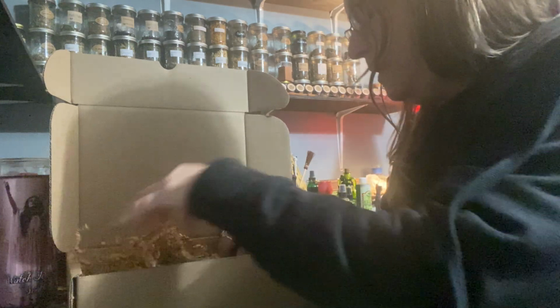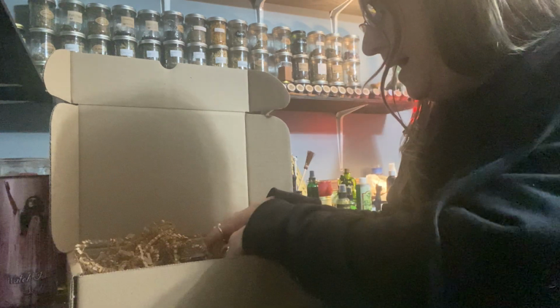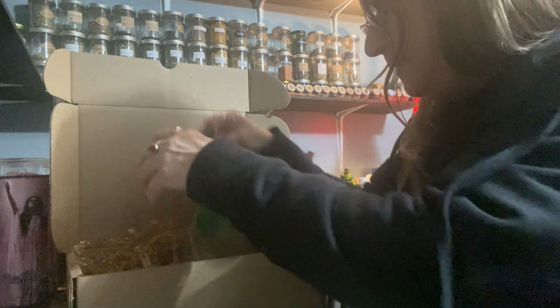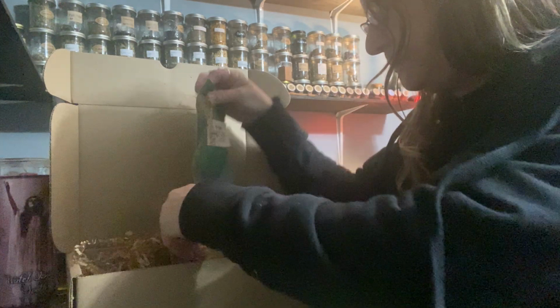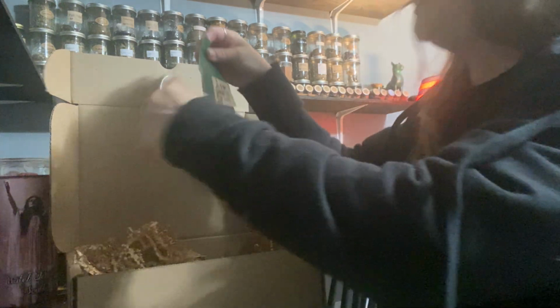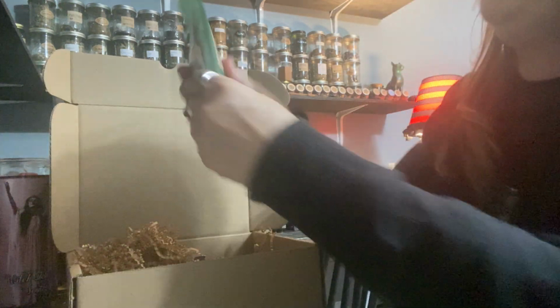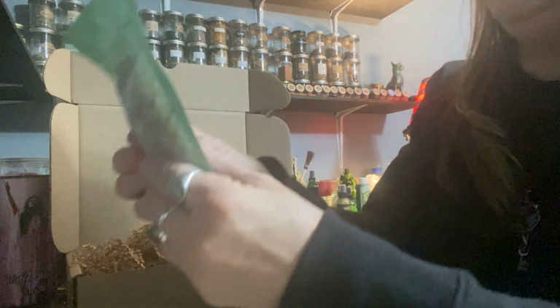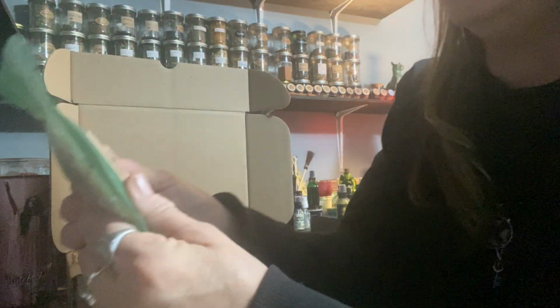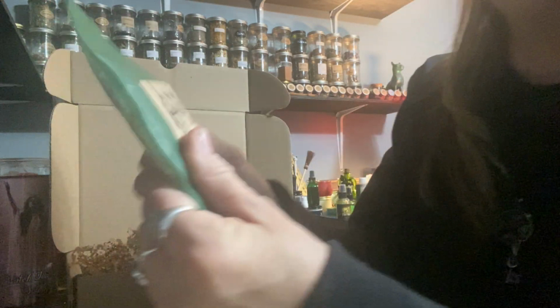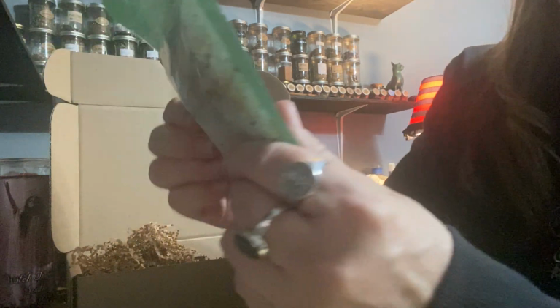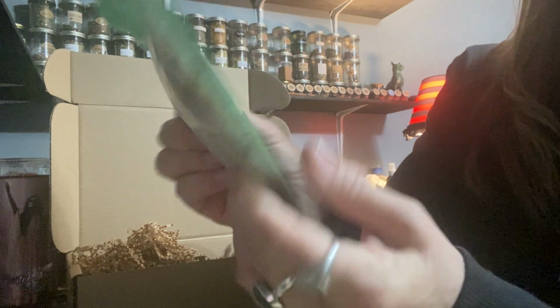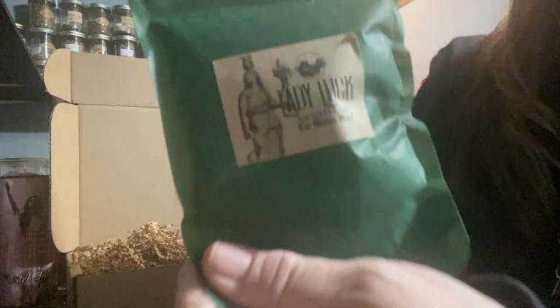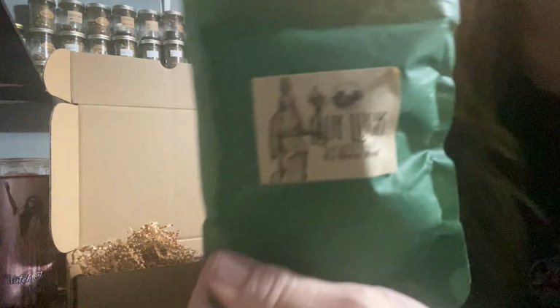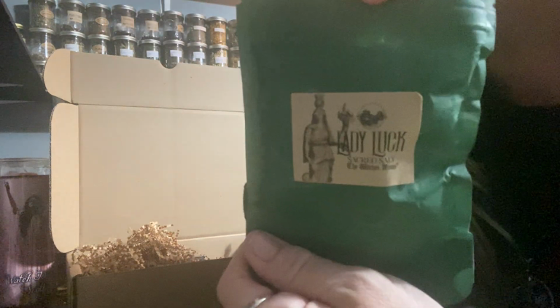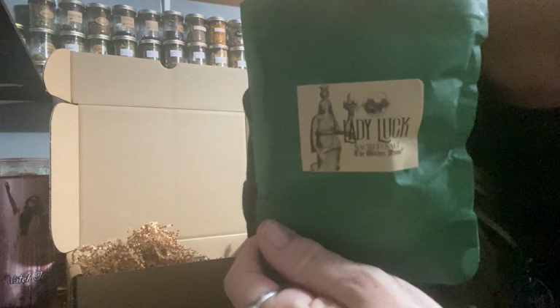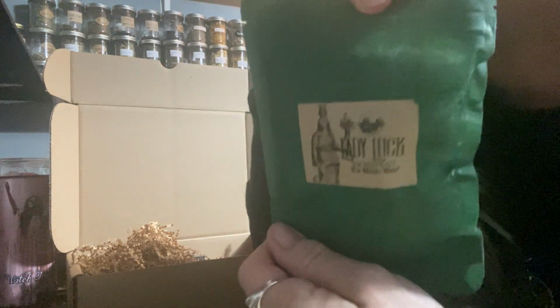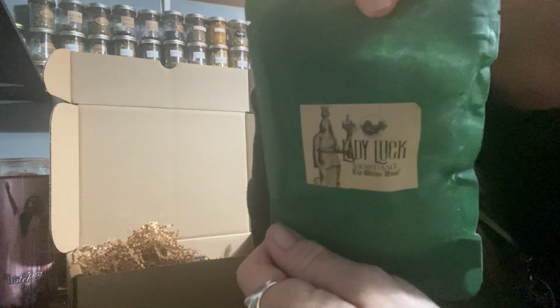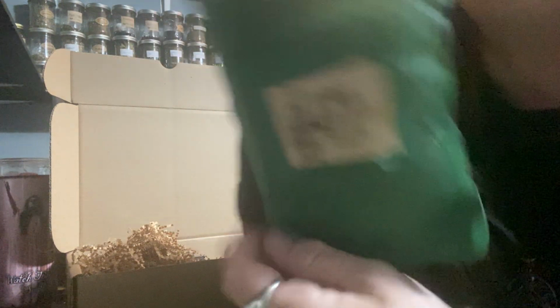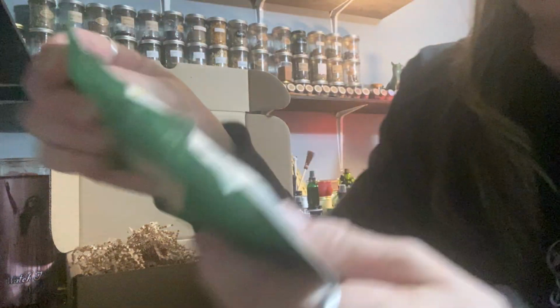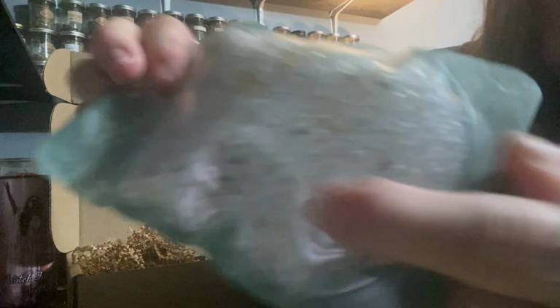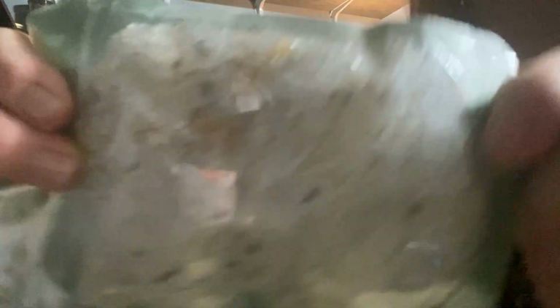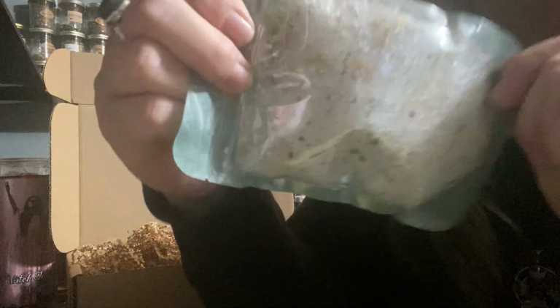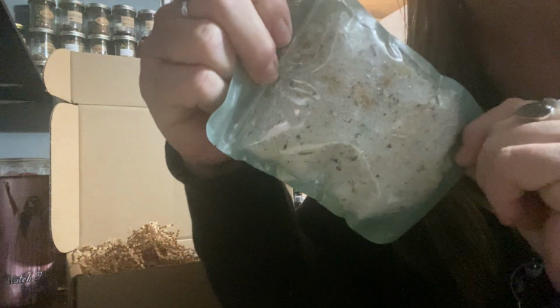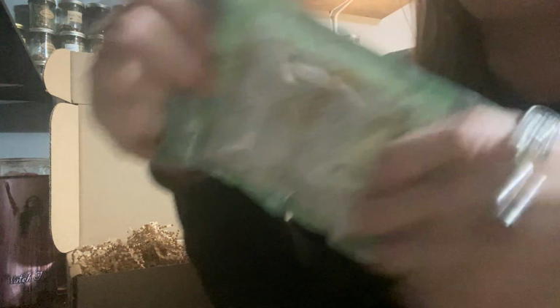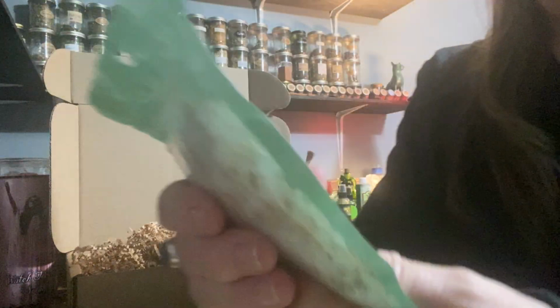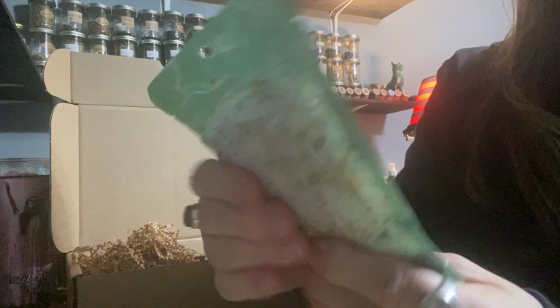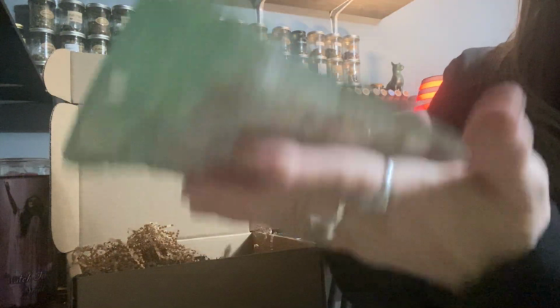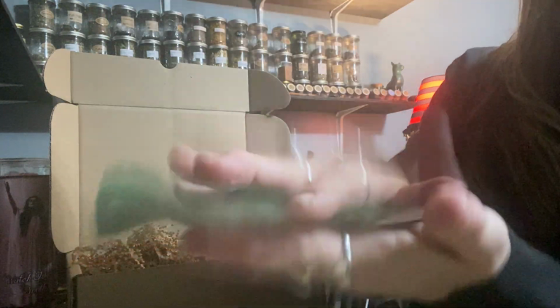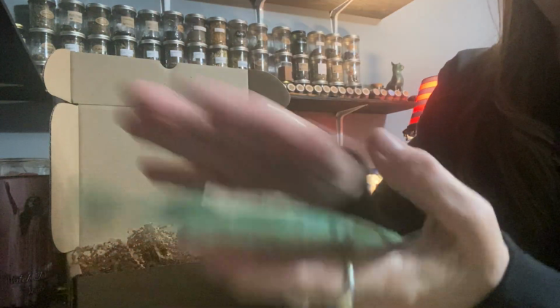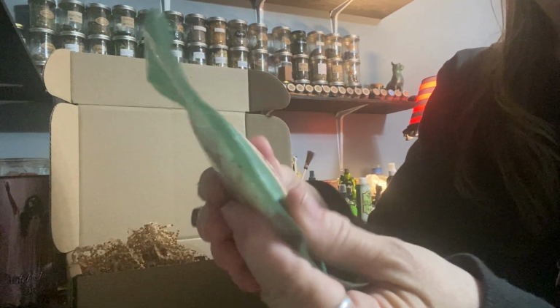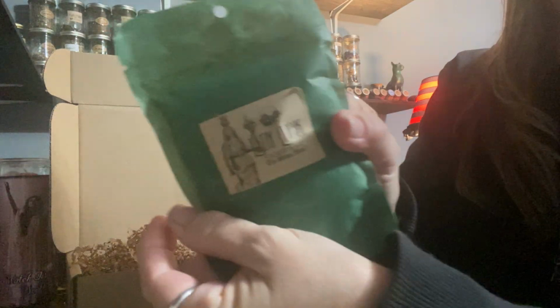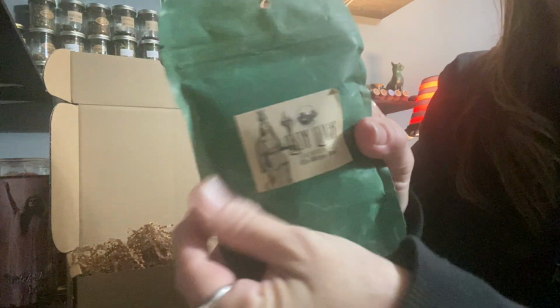We have Lady Luck Sacred Salts in green packaging. This is our sacred salt — and they give you a lot of nice salt.